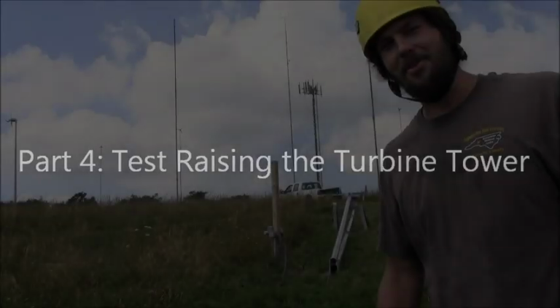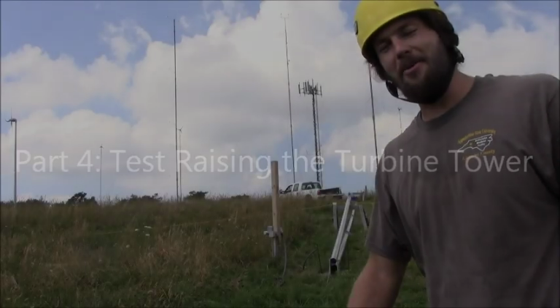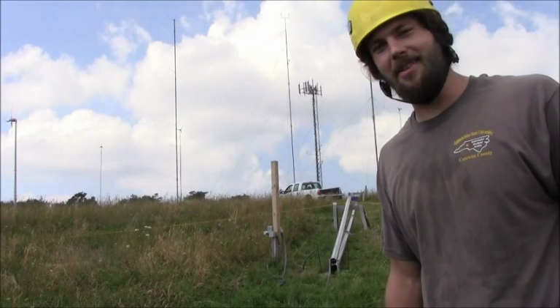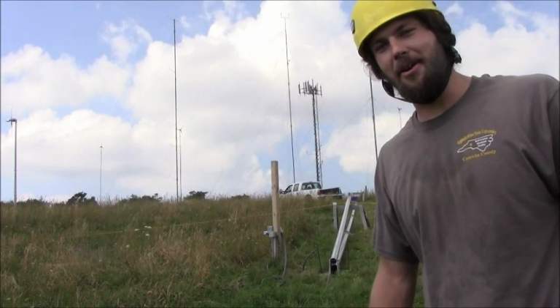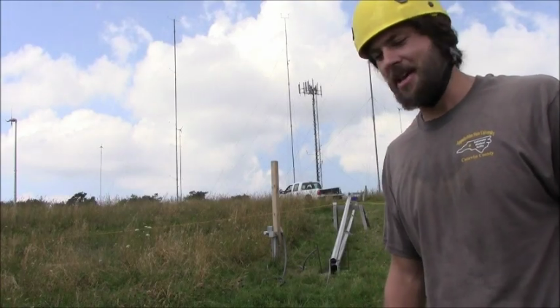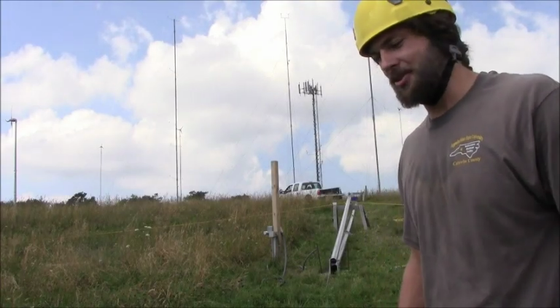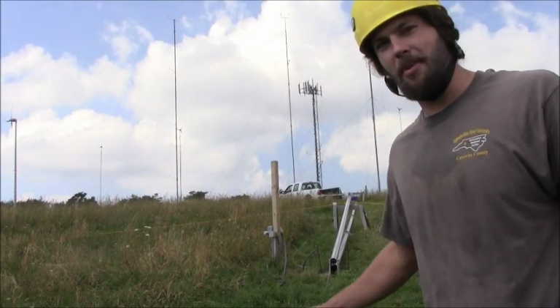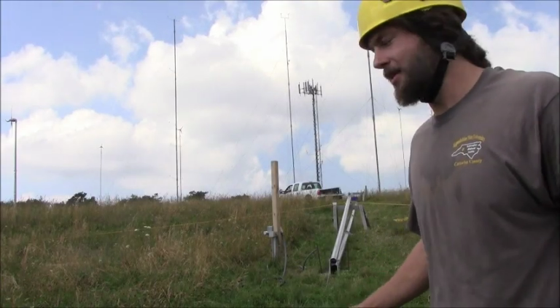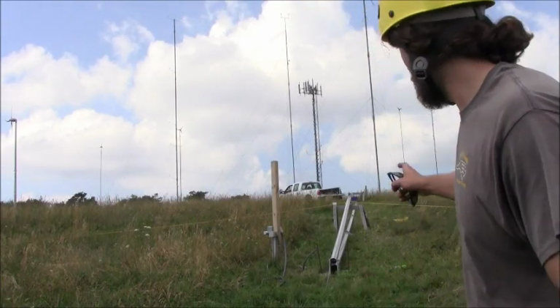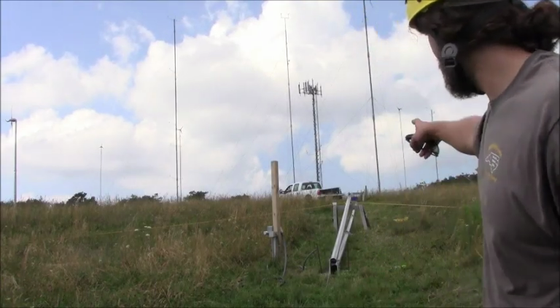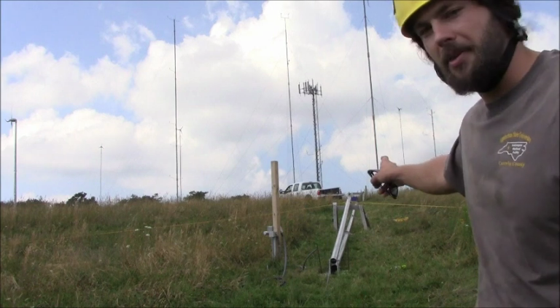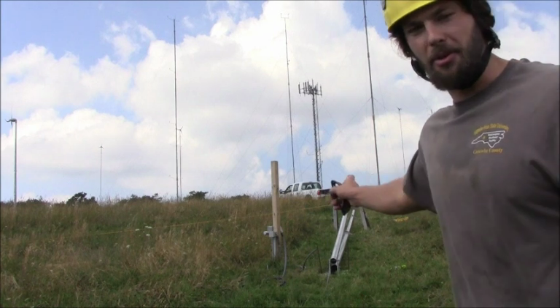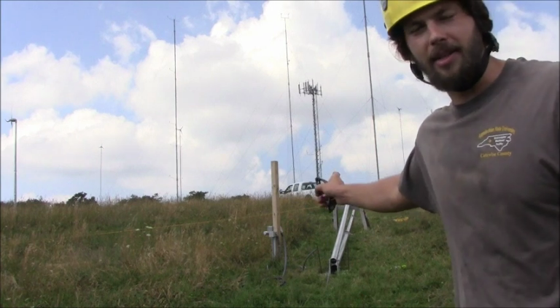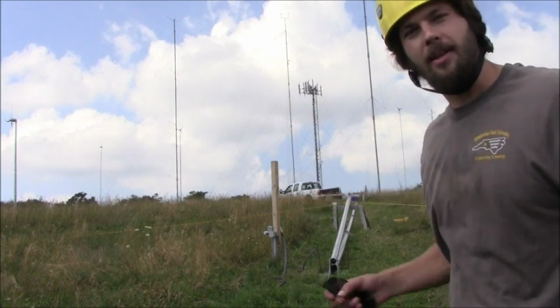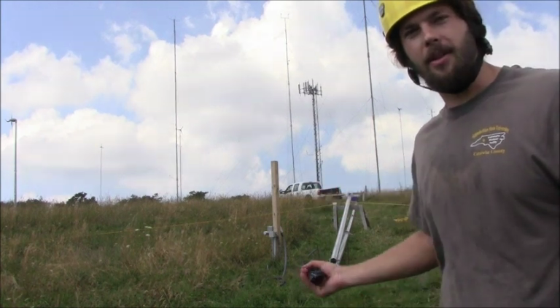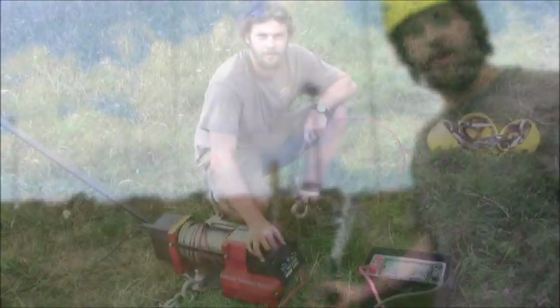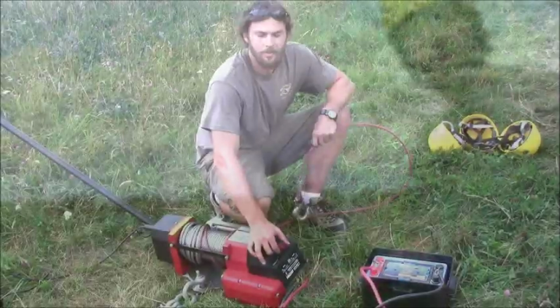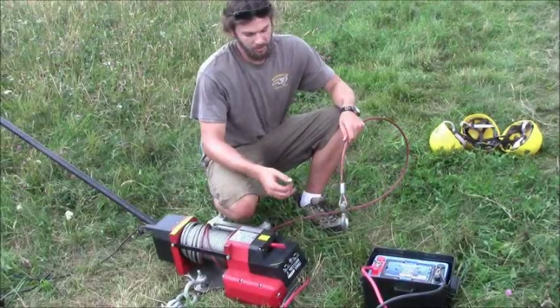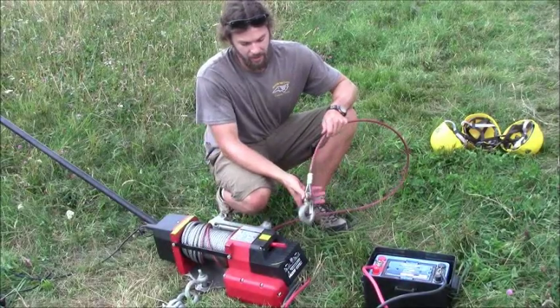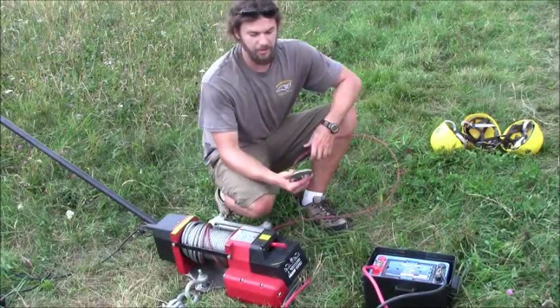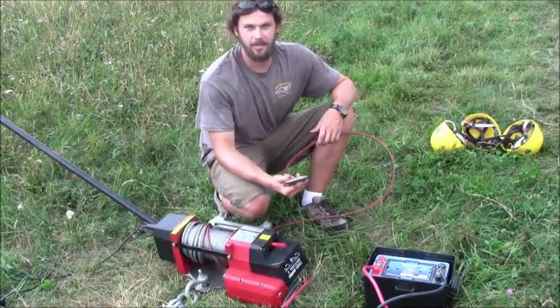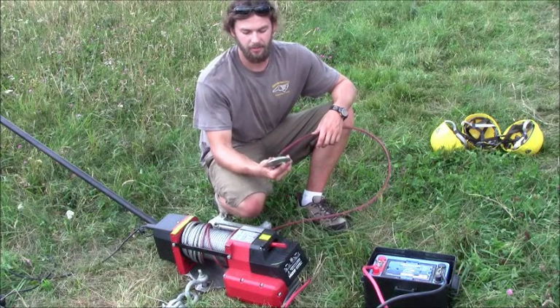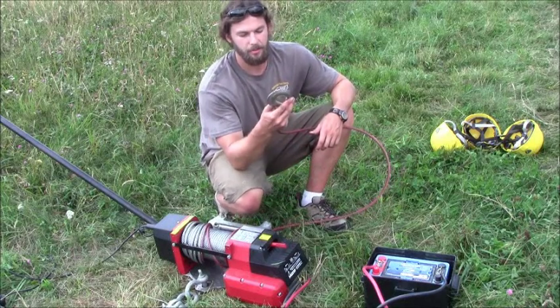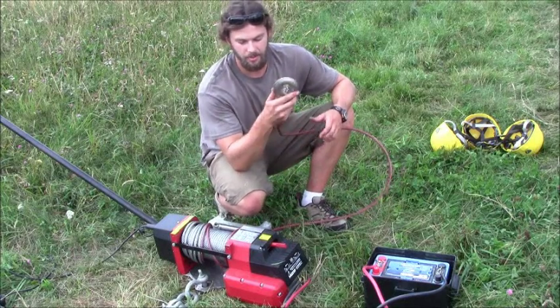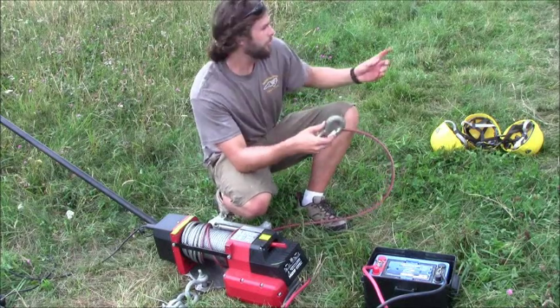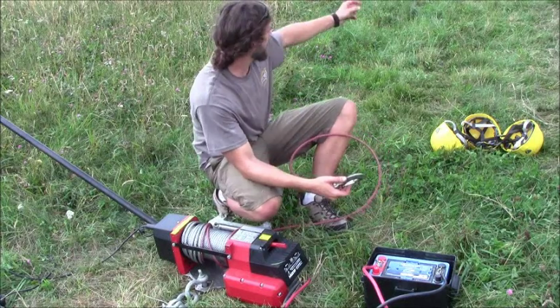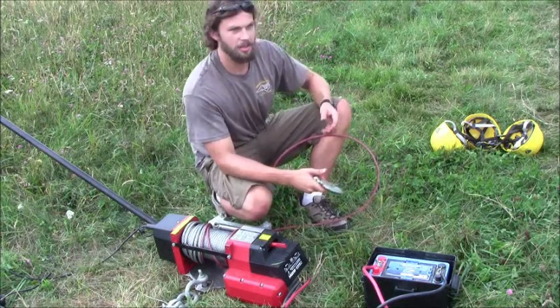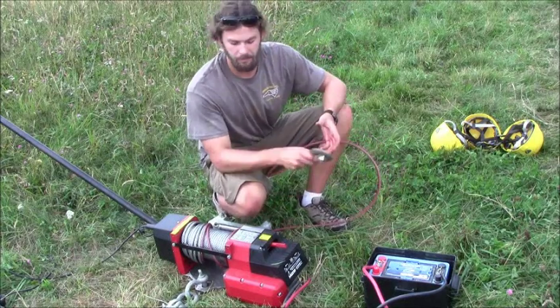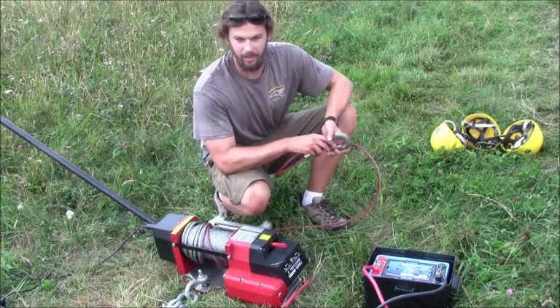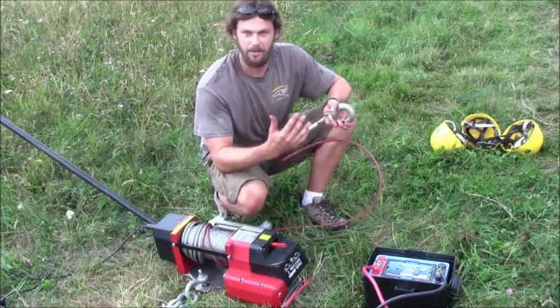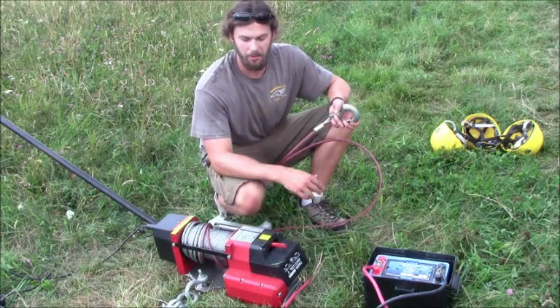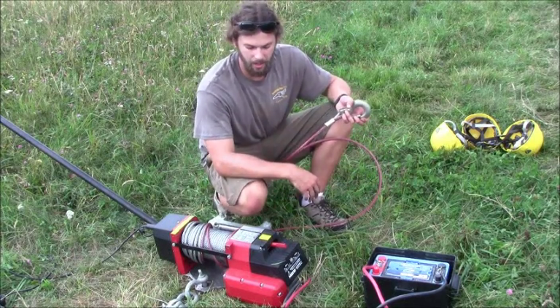We're now ready to raise the tower. Just want to mention we're raising the tower without the turbine on top — this is called our test run. We're finally ready to attach the end of our winch to the end of our gin pole and begin to raise our gin pole and tower.